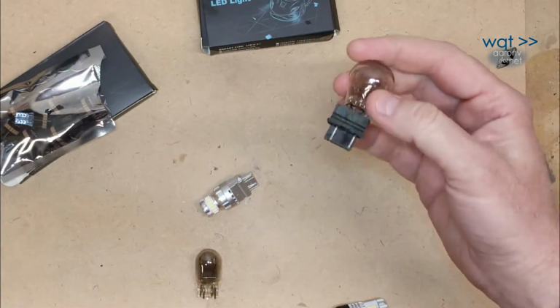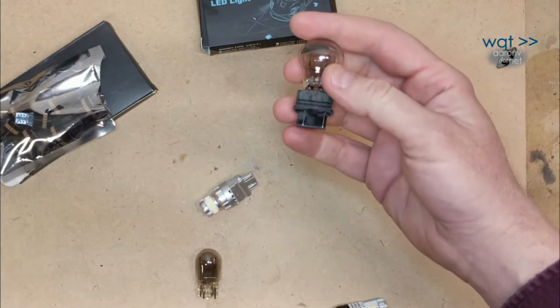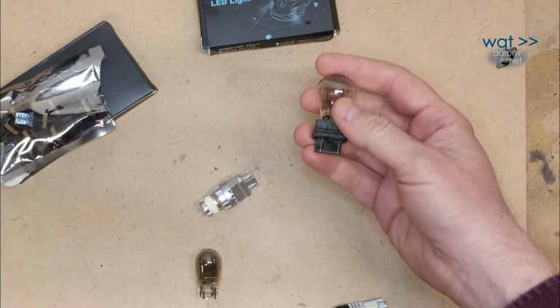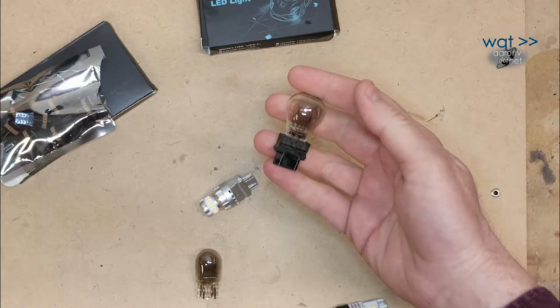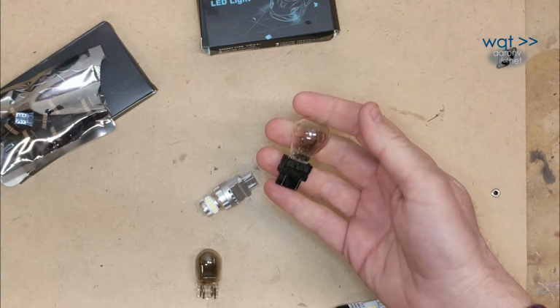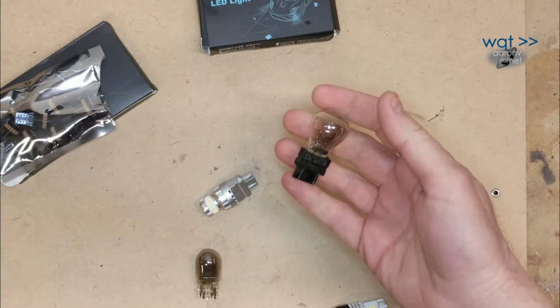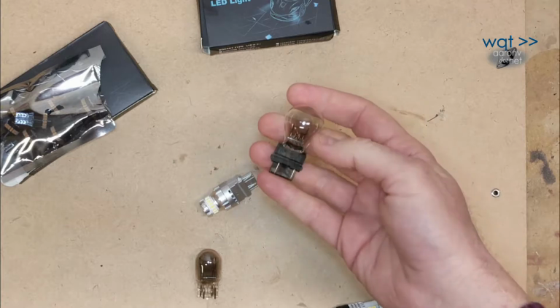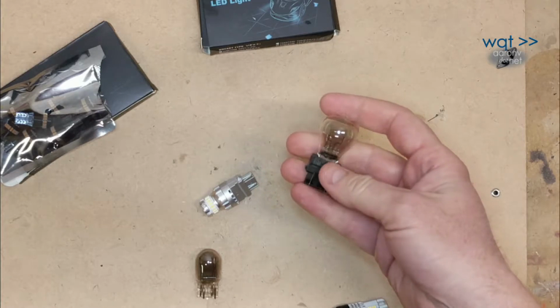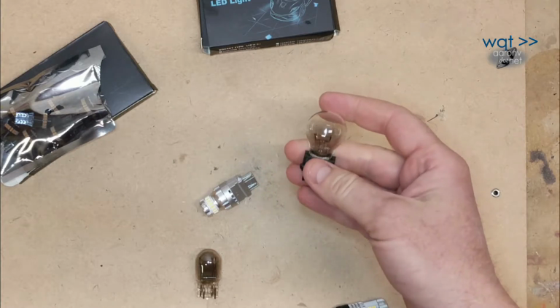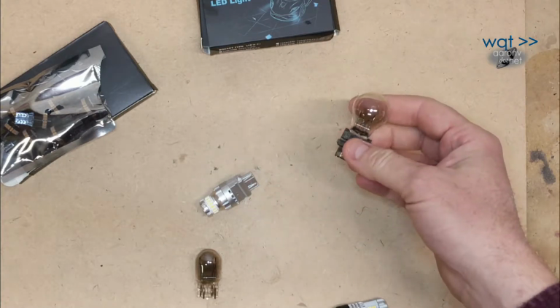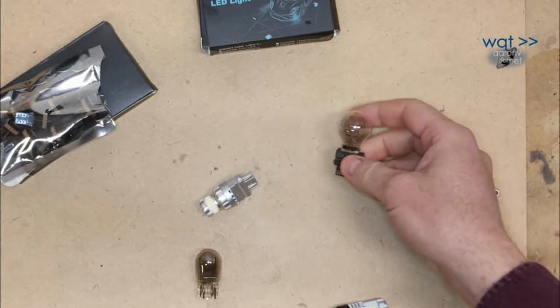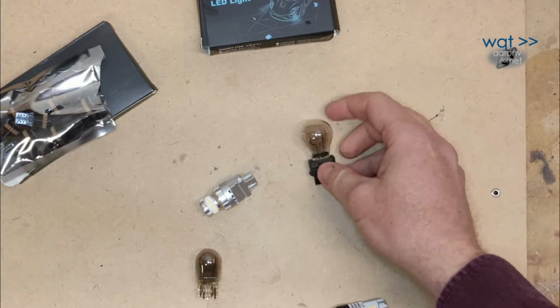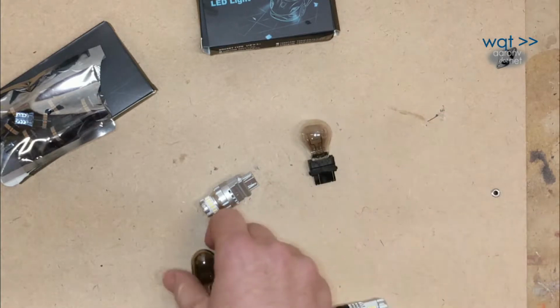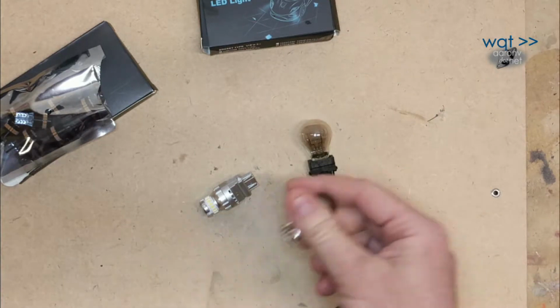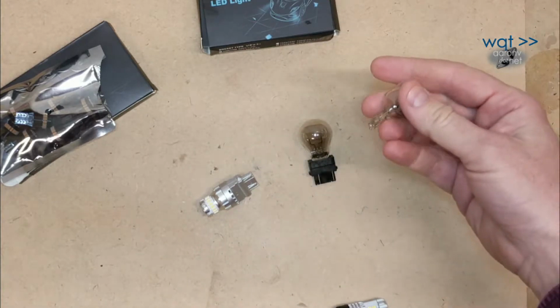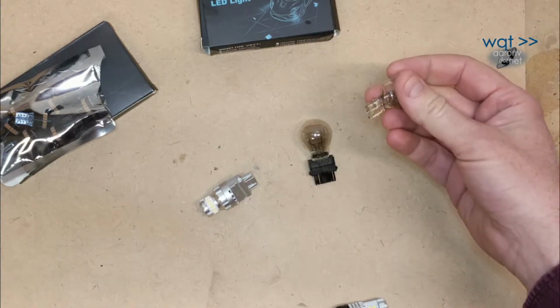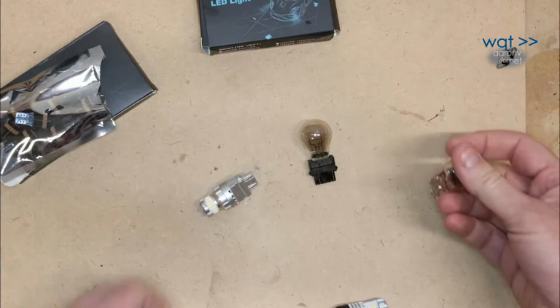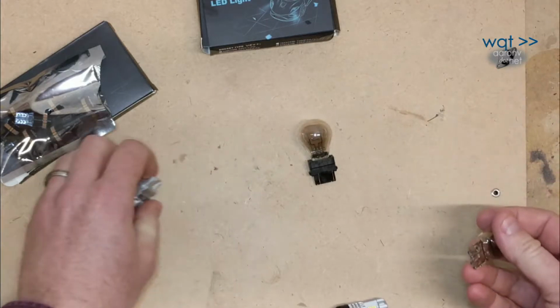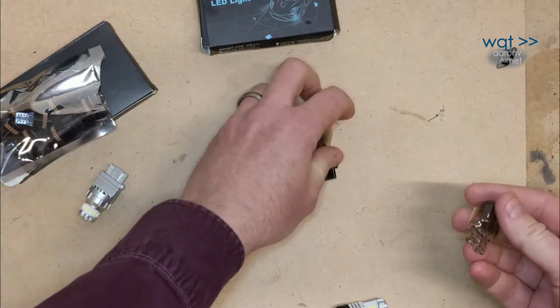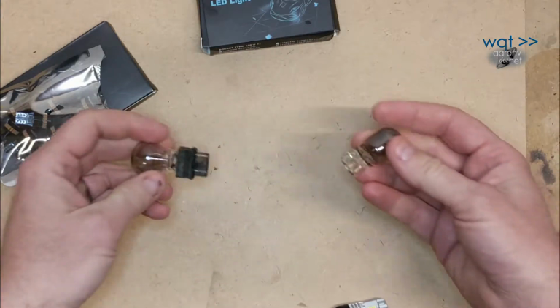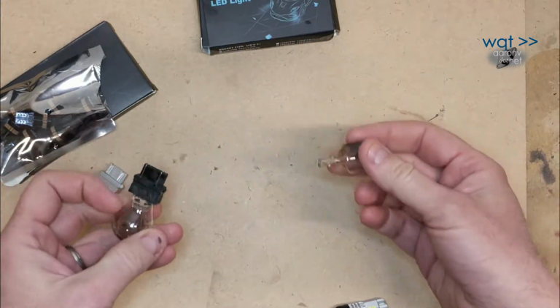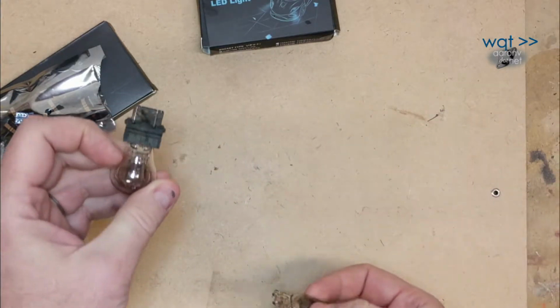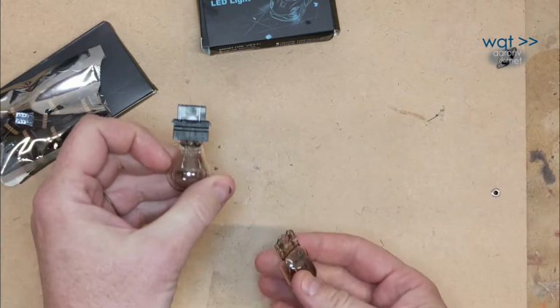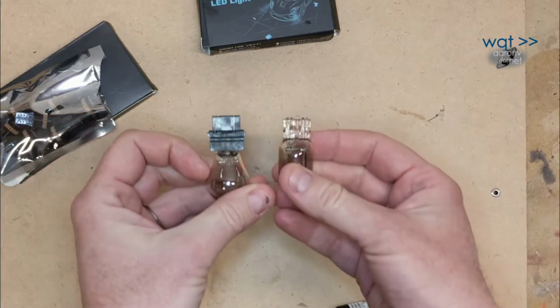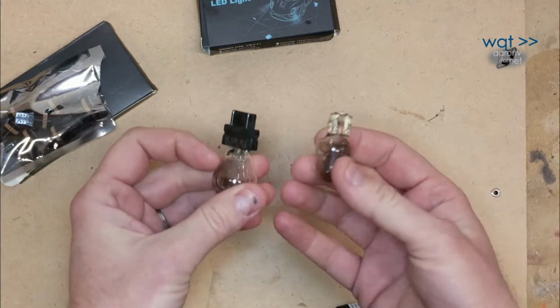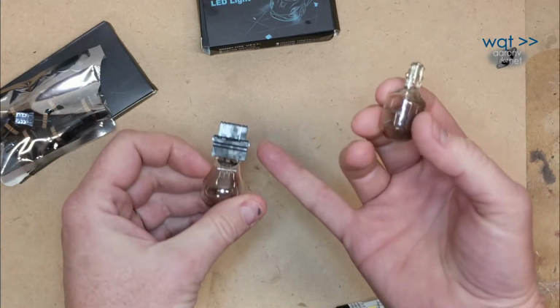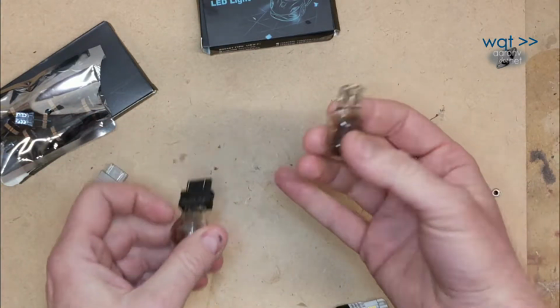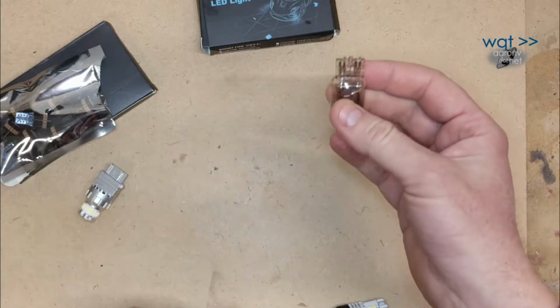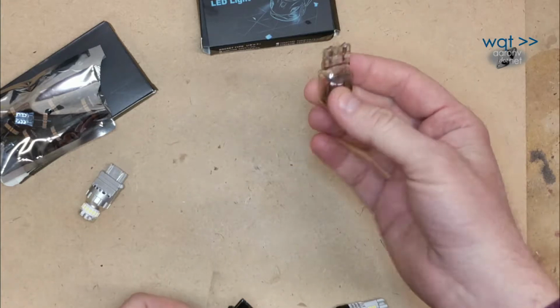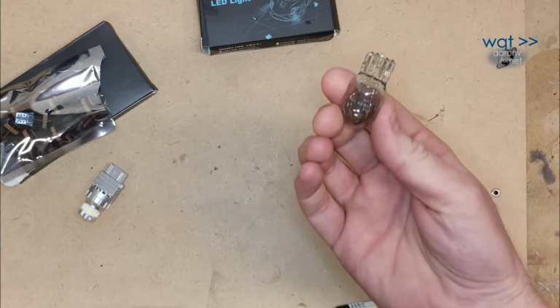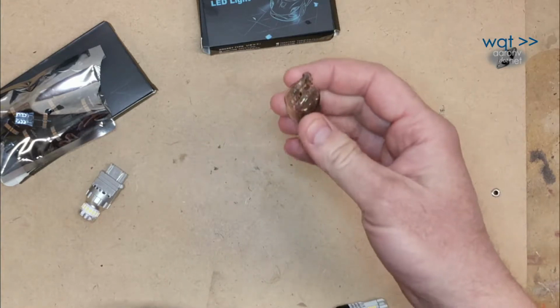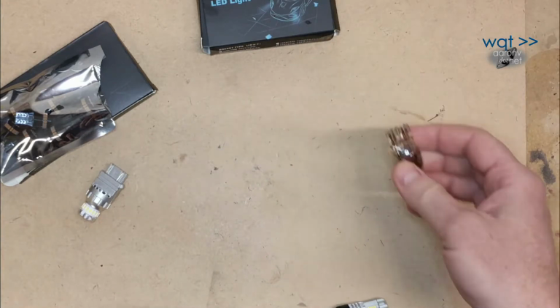This is a 3157 — very, very common for tail lights and turn signals in many vehicles. This one here is a 7443. If you're looking at the glass bulb ones, they don't look anything alike. This one here always has a plastic base, while this one here is all glass construction.